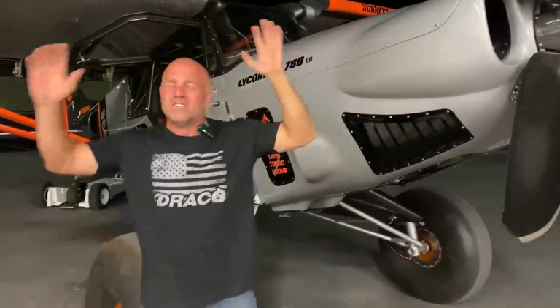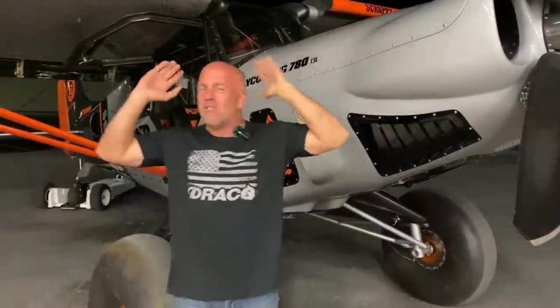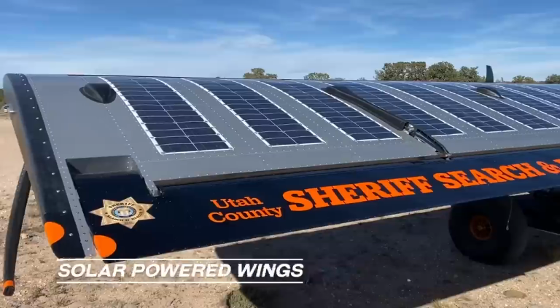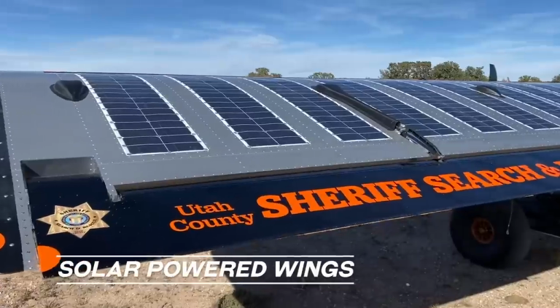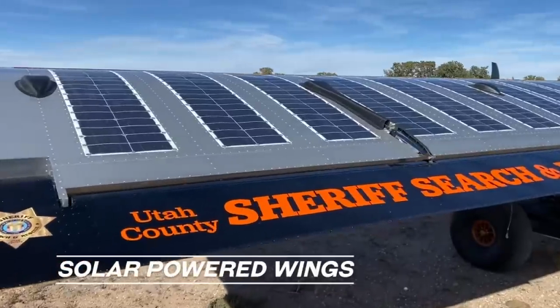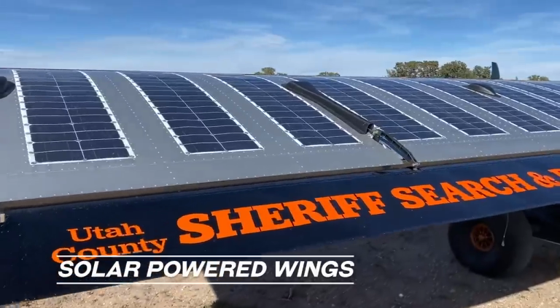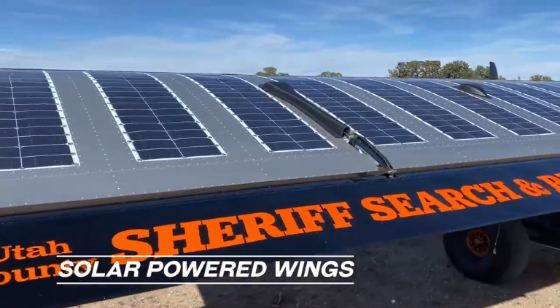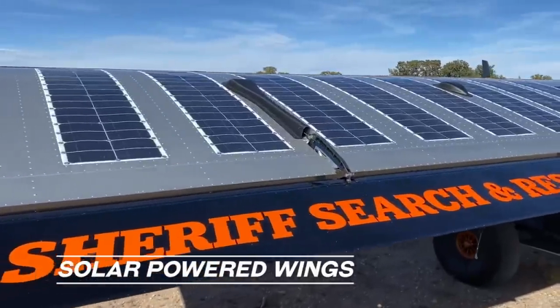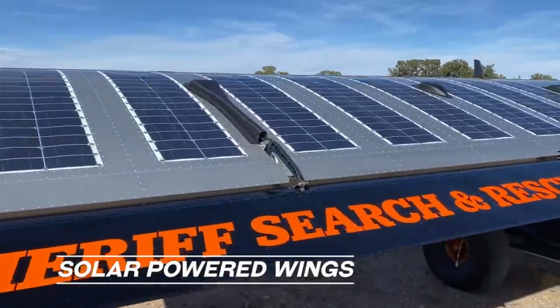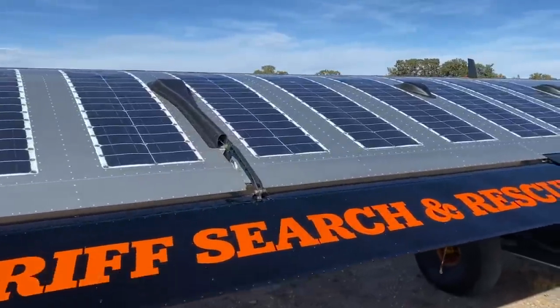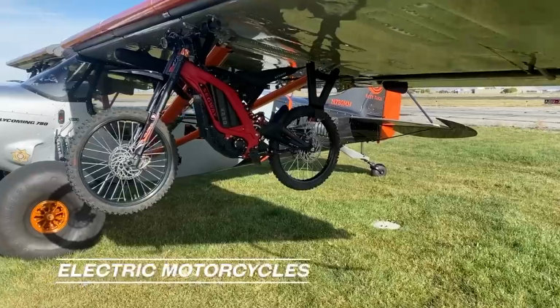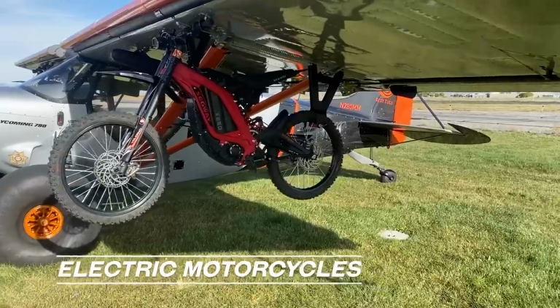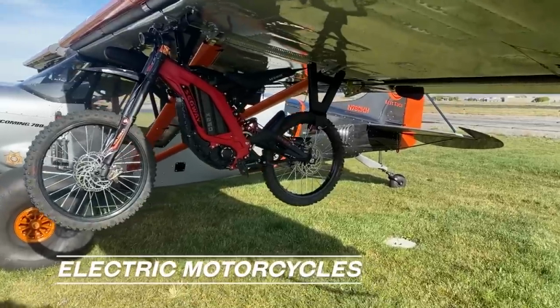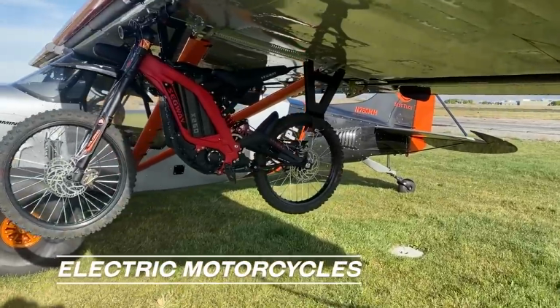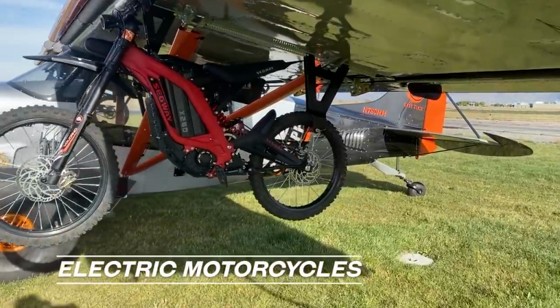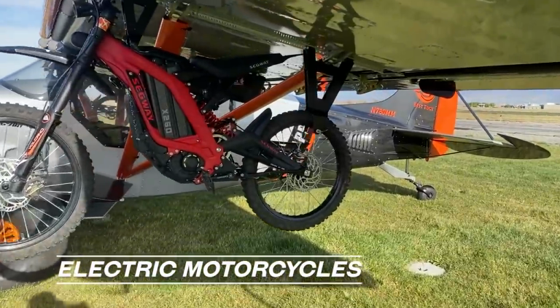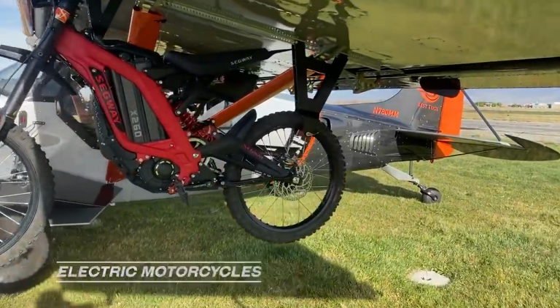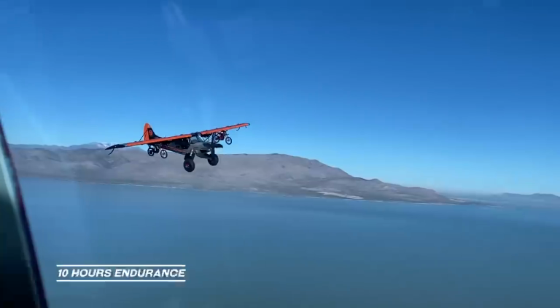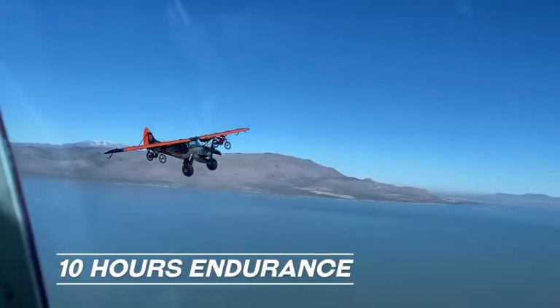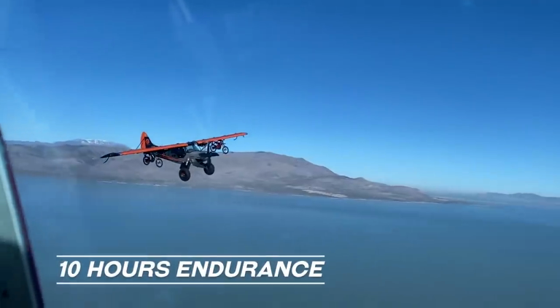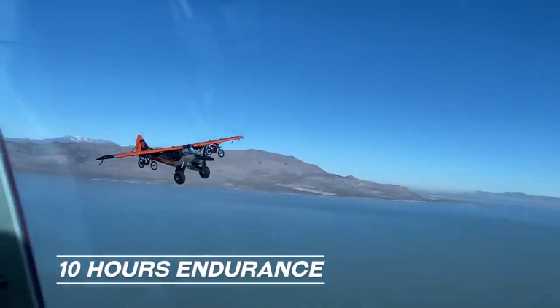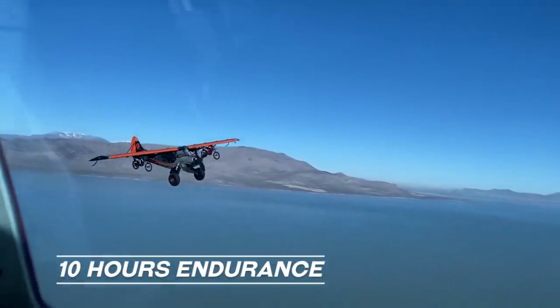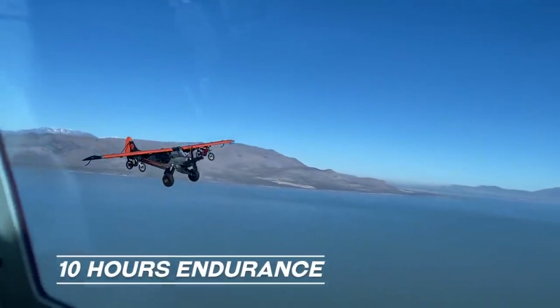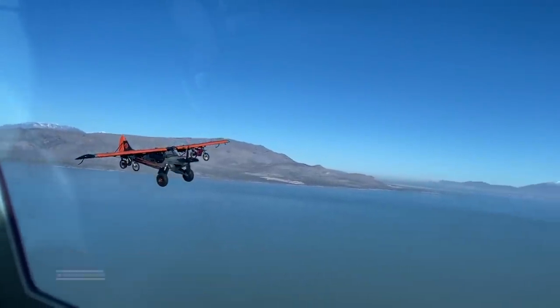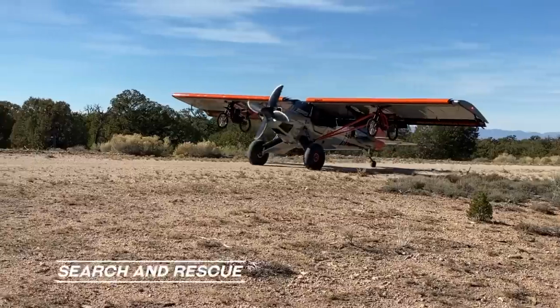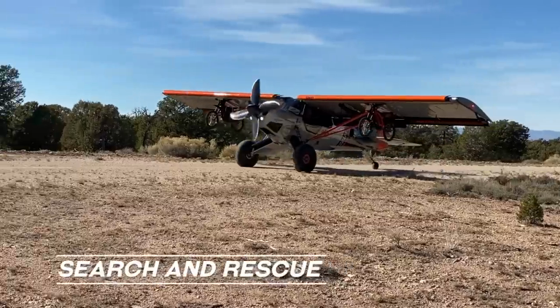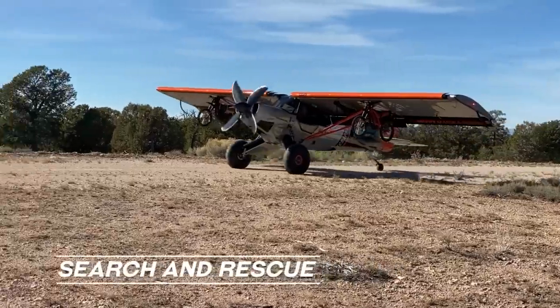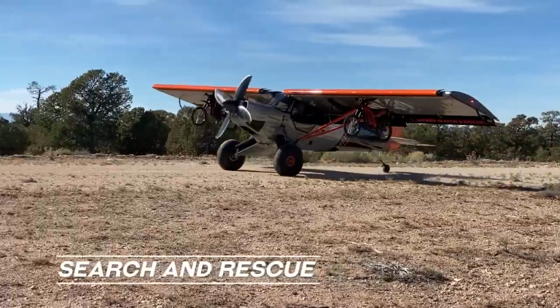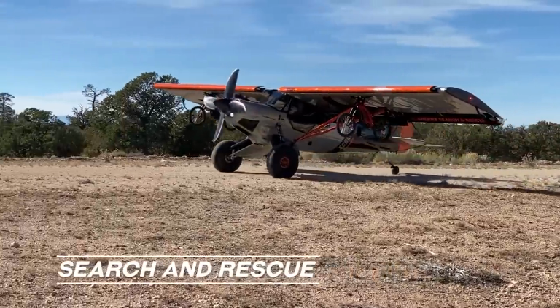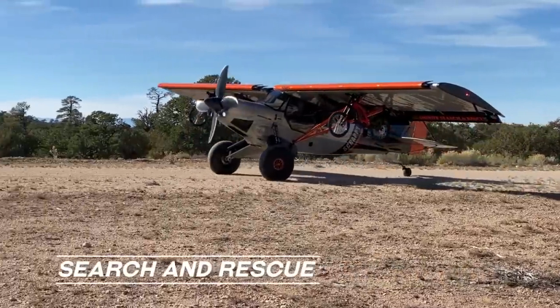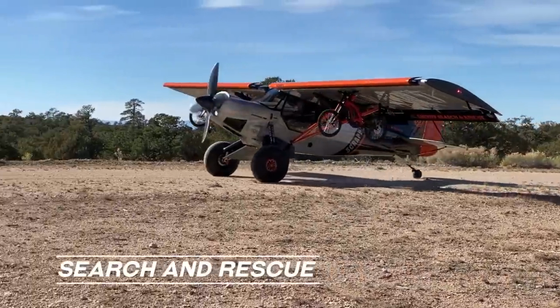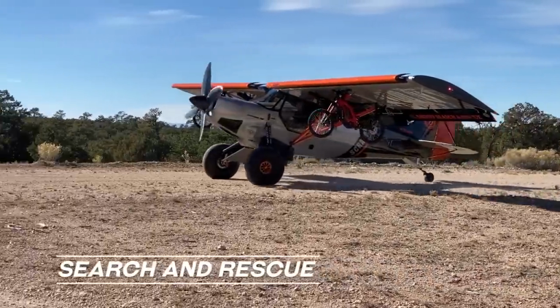Solar powered wings charging electric motorcycles. 10 hours of endurance. This is a backcountry search and rescue vehicle.